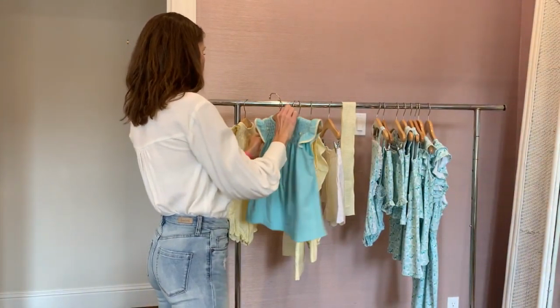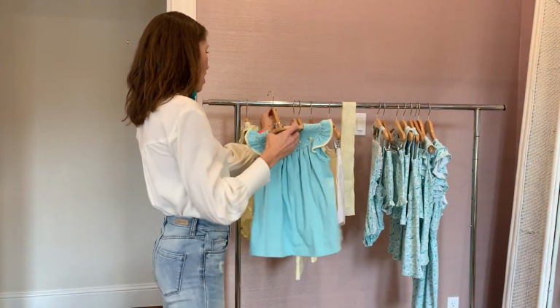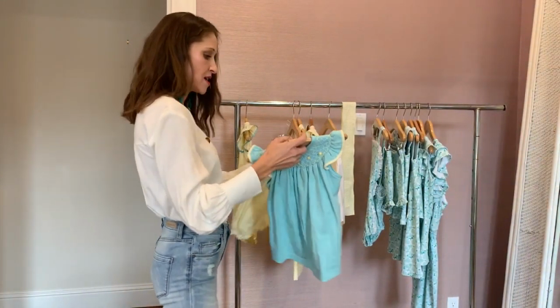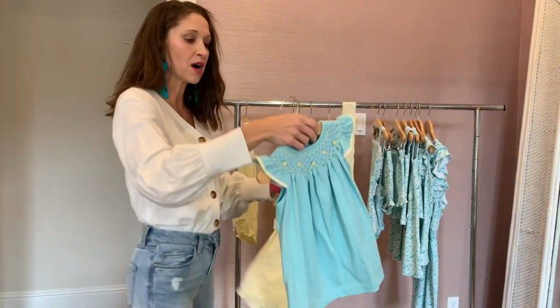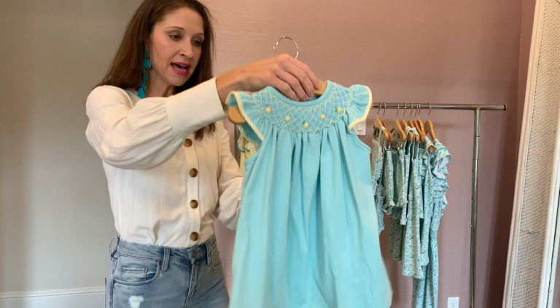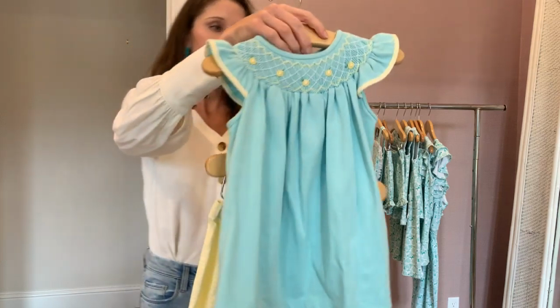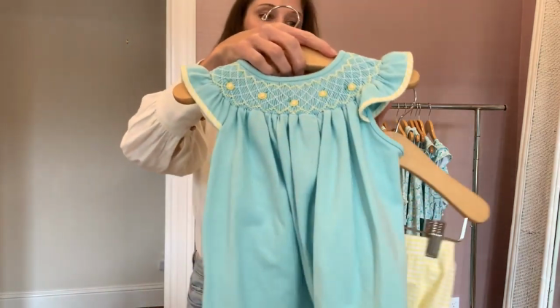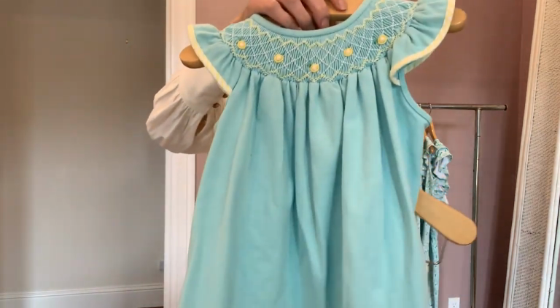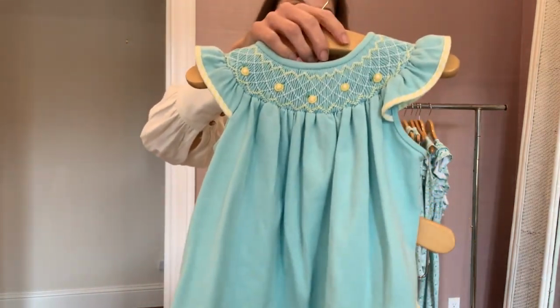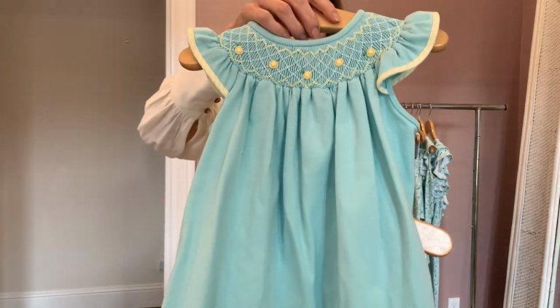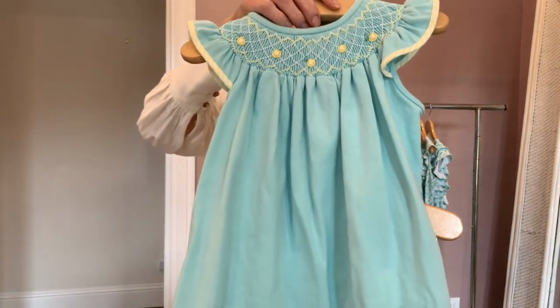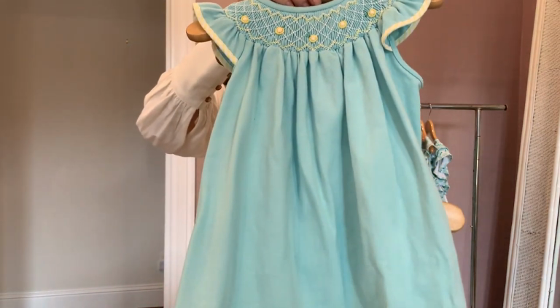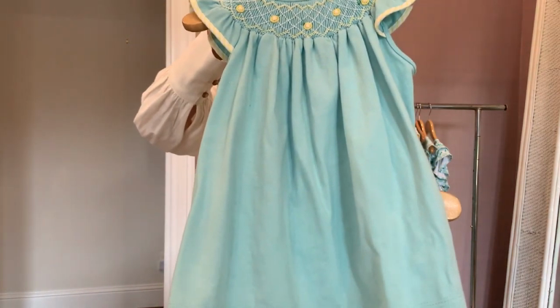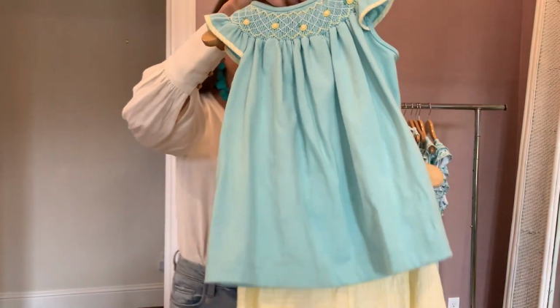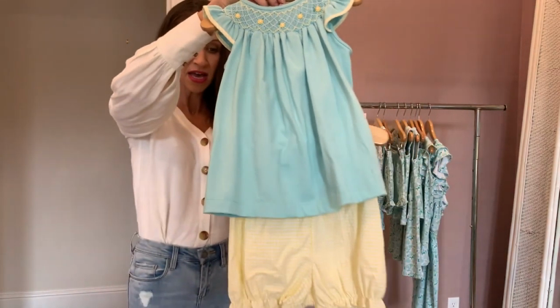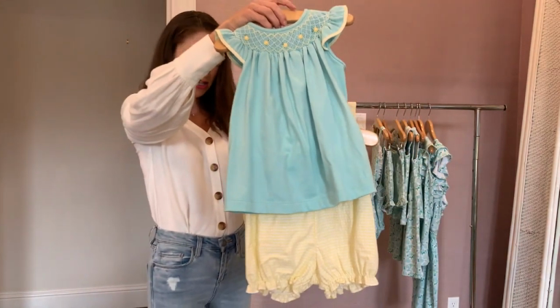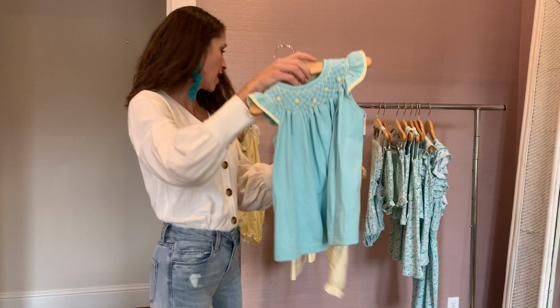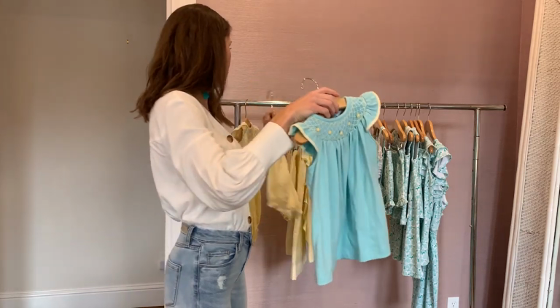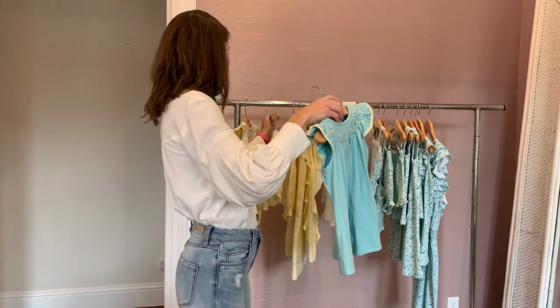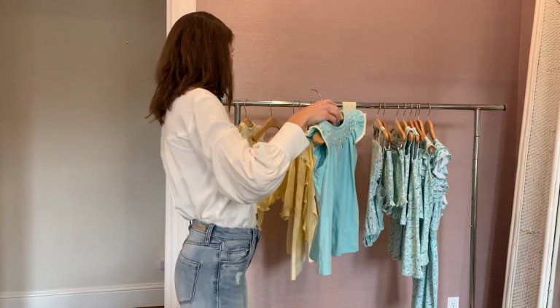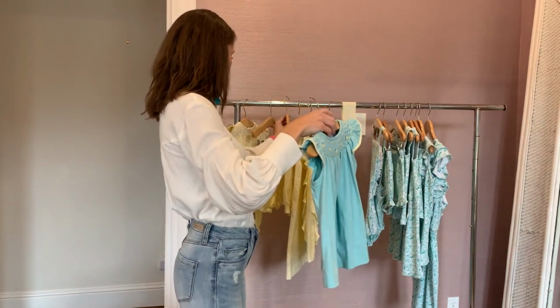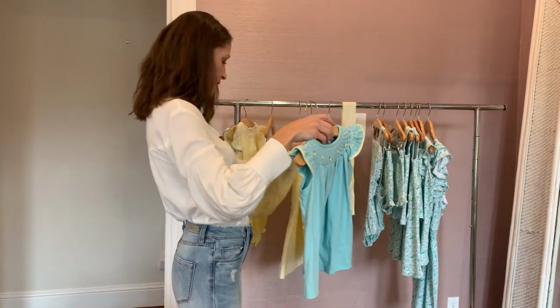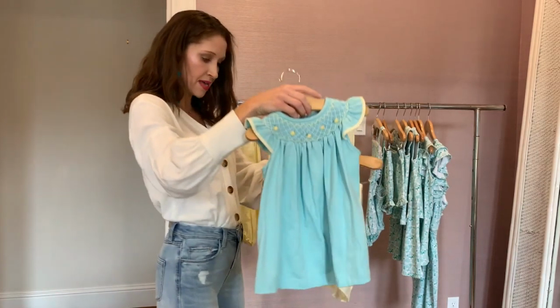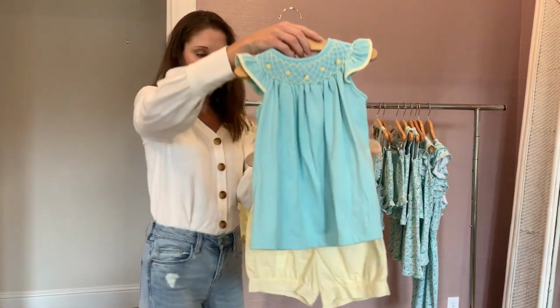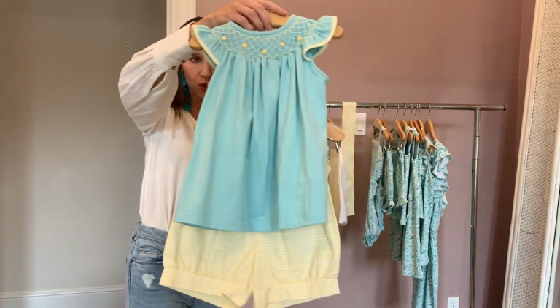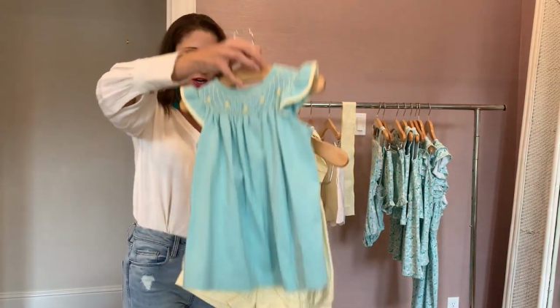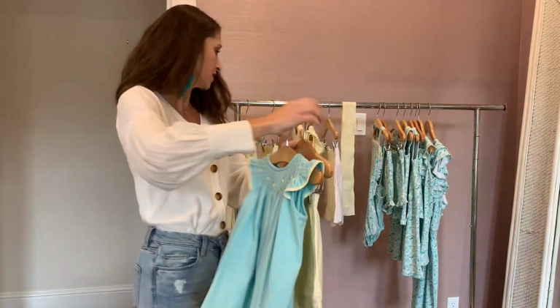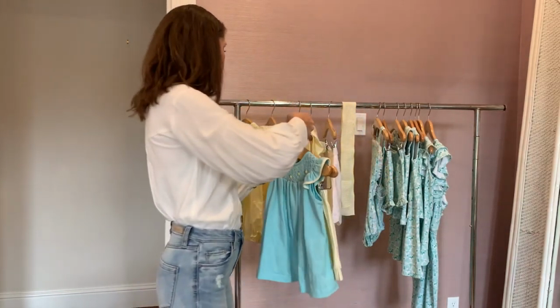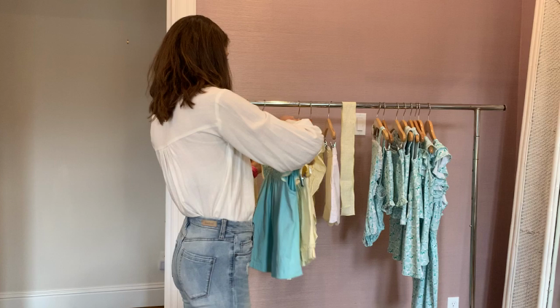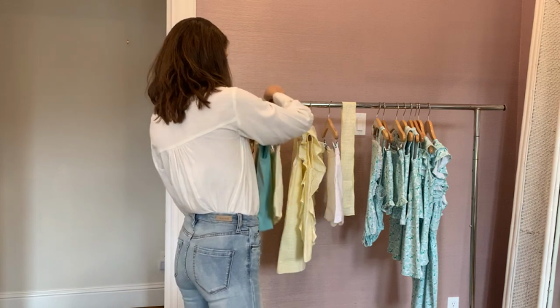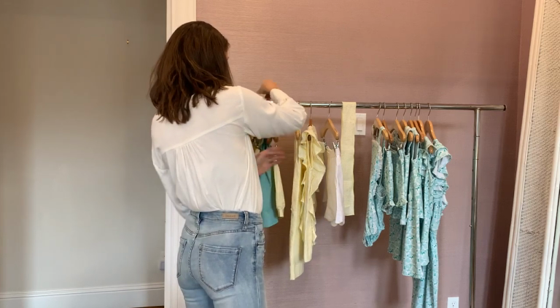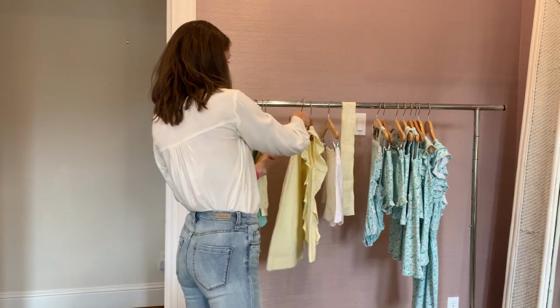And then we've got the smocked set that has the lemon seersucker around the arms. And you can pair it with the yellow seersucker shorts or the lemon banded shorts for the bigger girls.